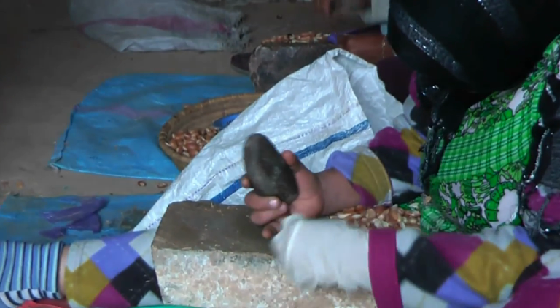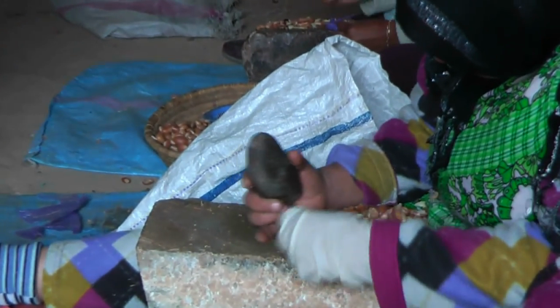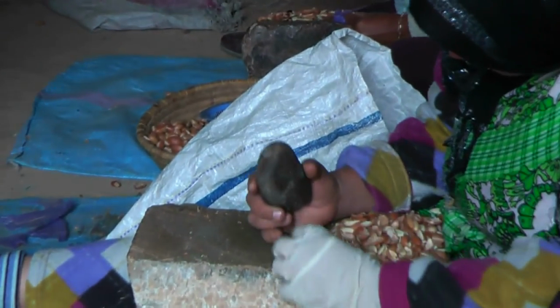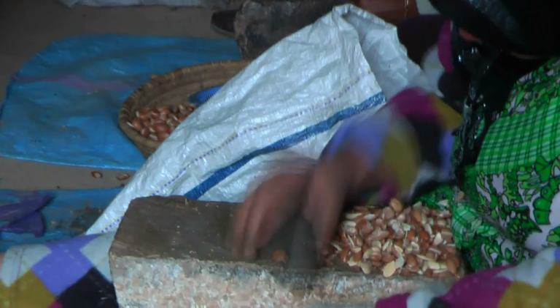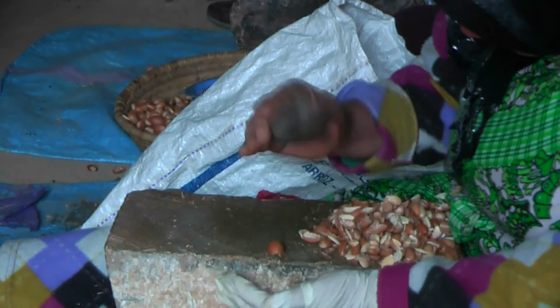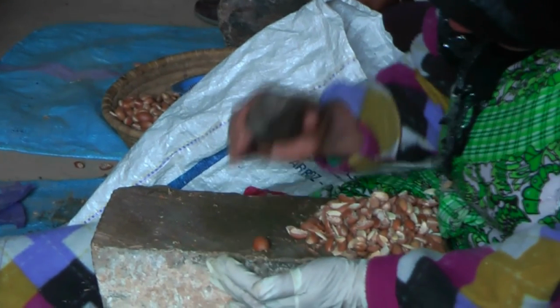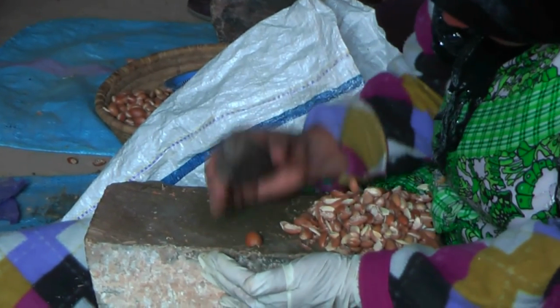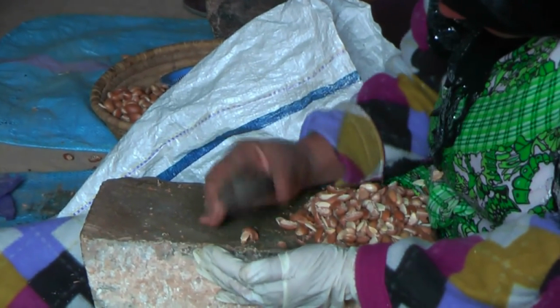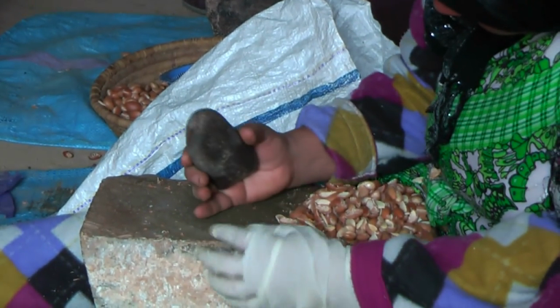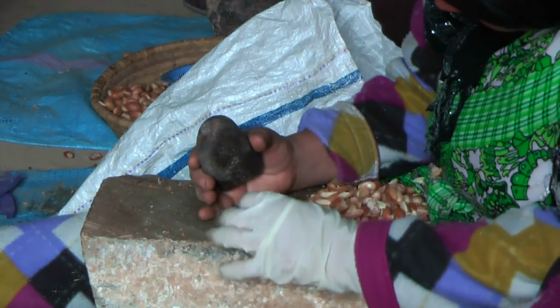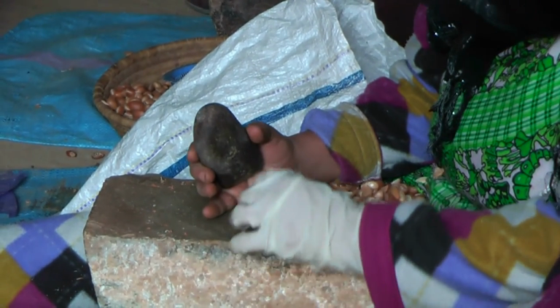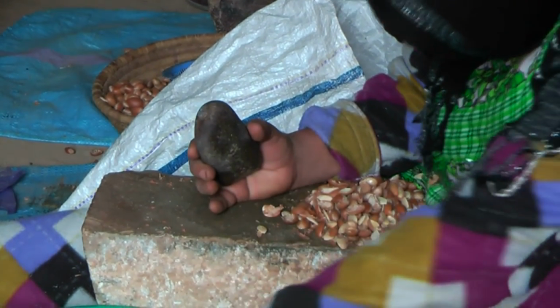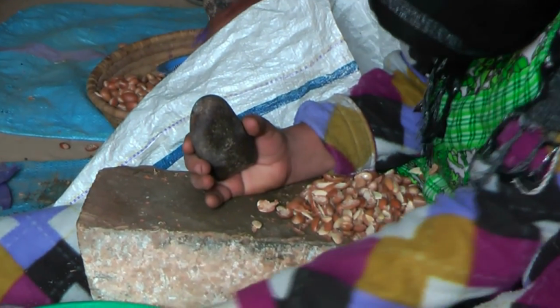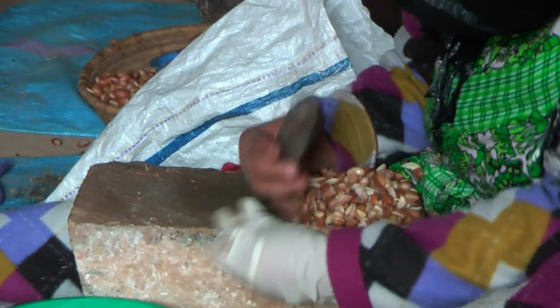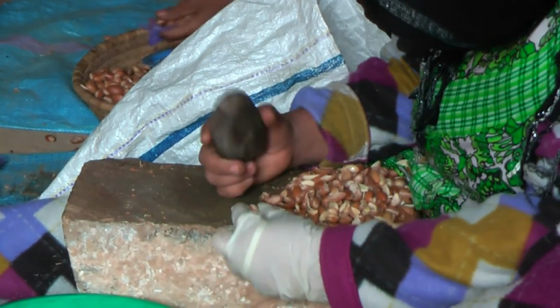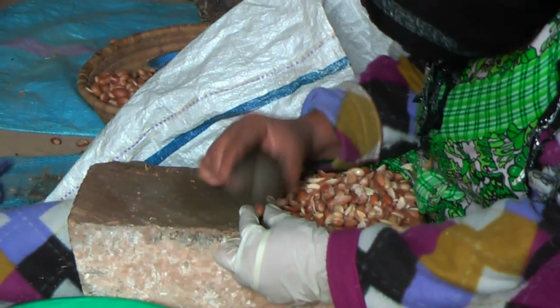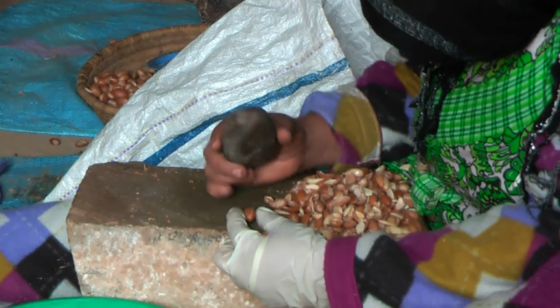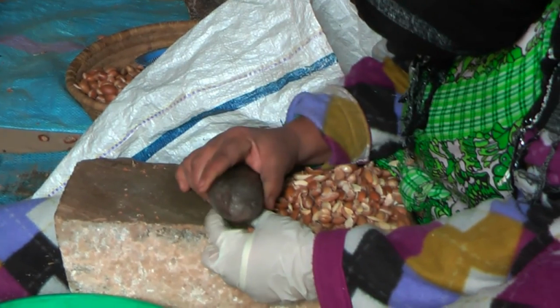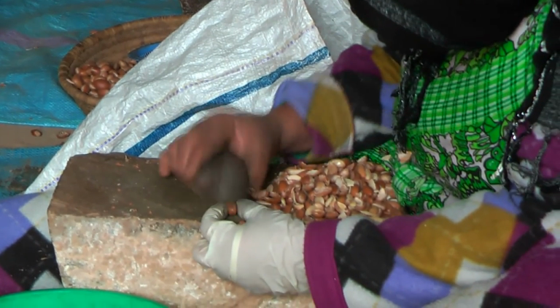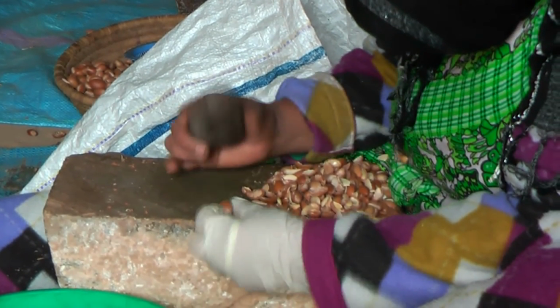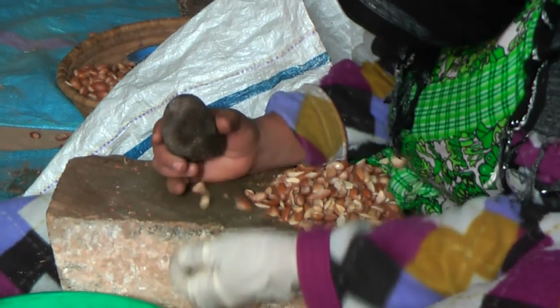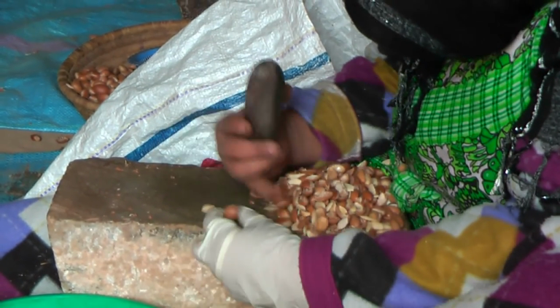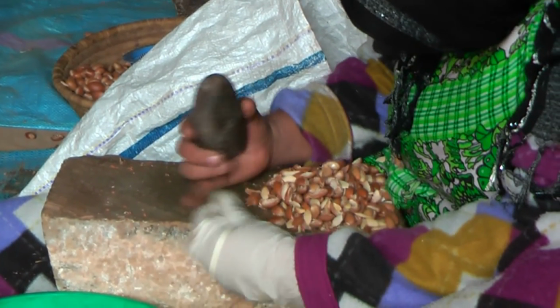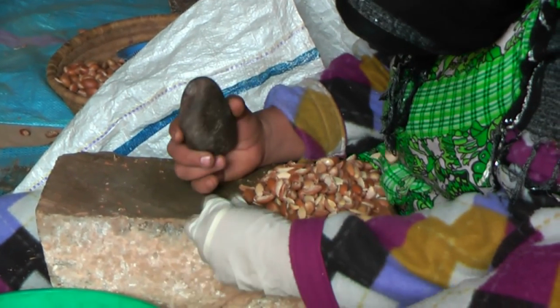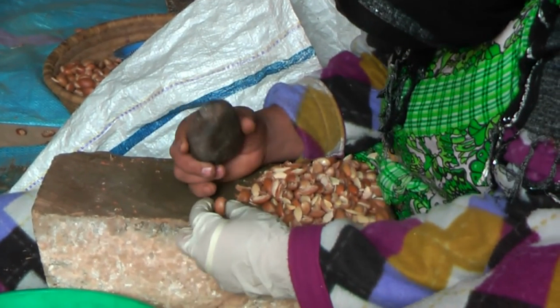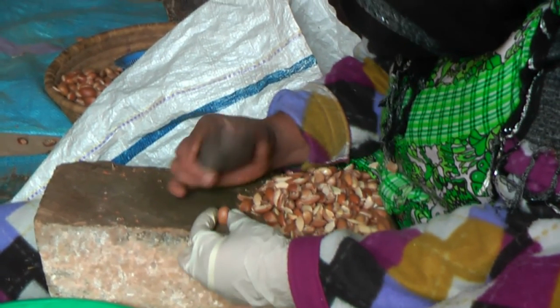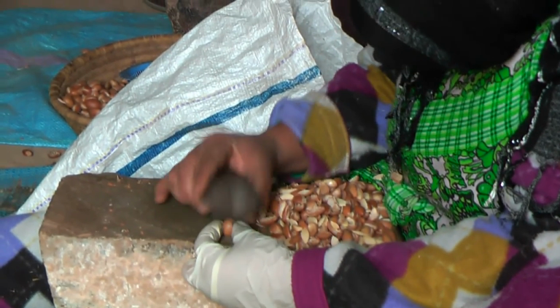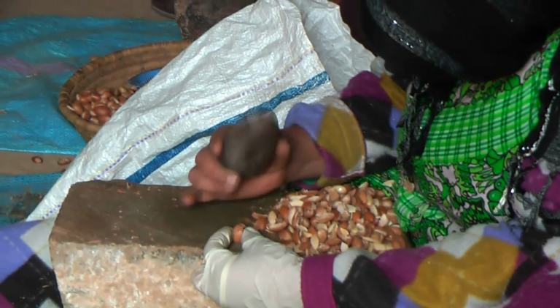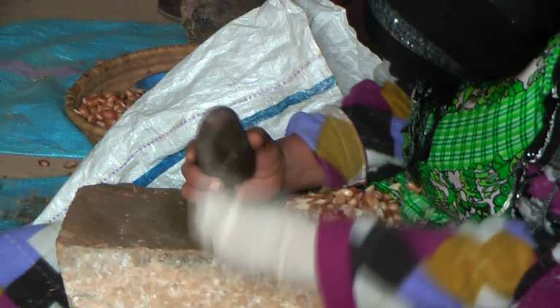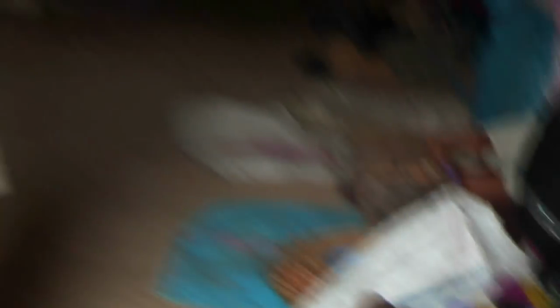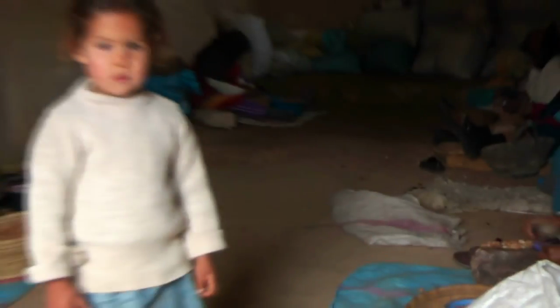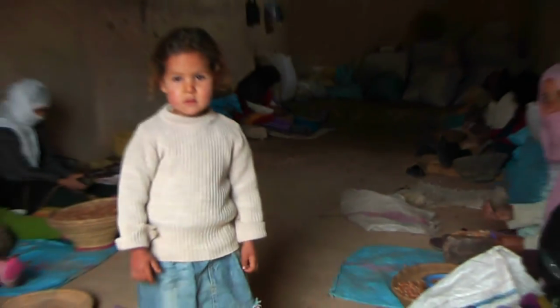By Moroccan standards, these women fetch a decent wage of around 50 dollars per week. The women here do their work in a dark shed in the village of Tiout in the foothills of the Atlas Mountains.